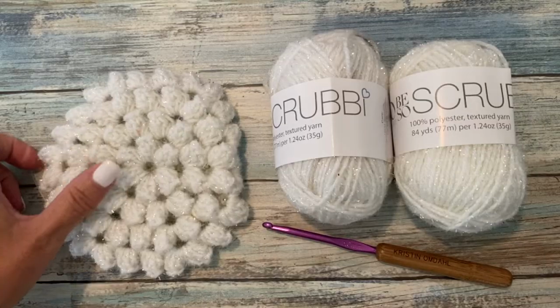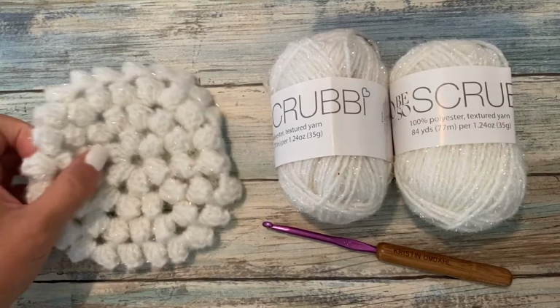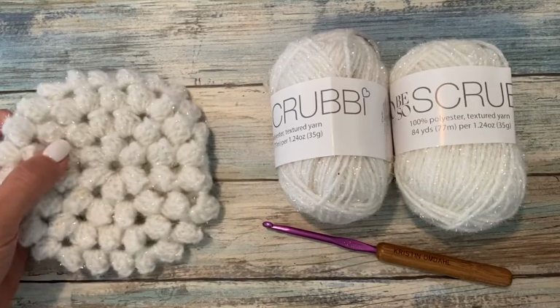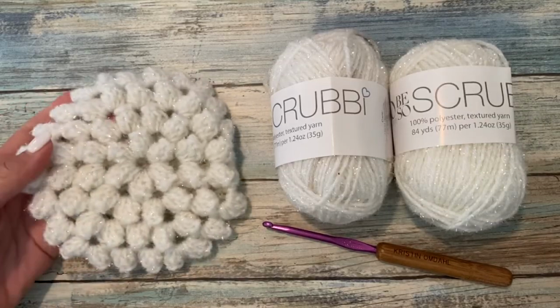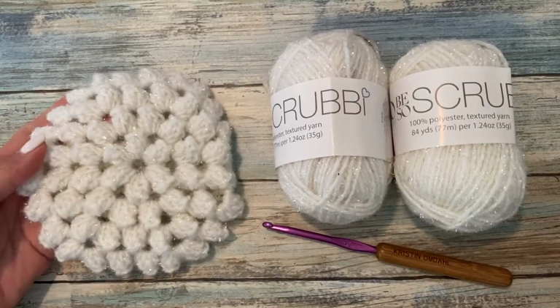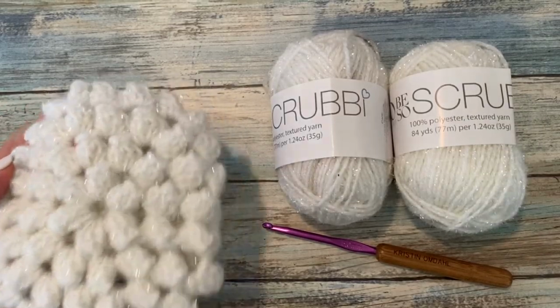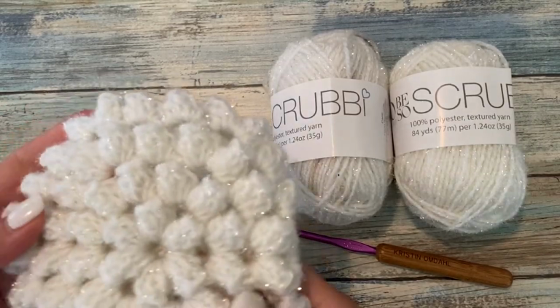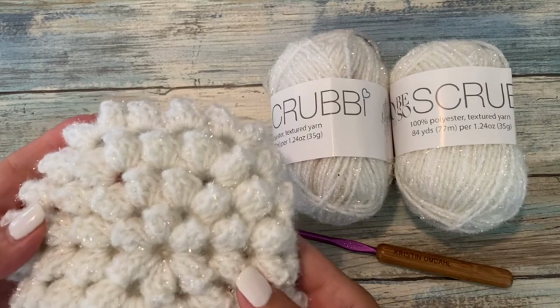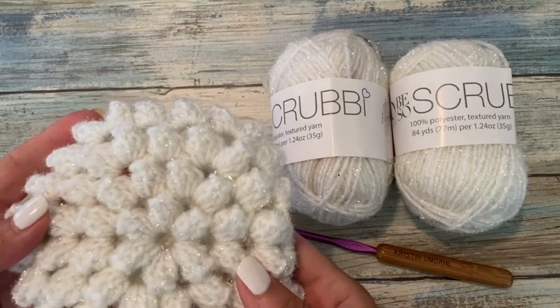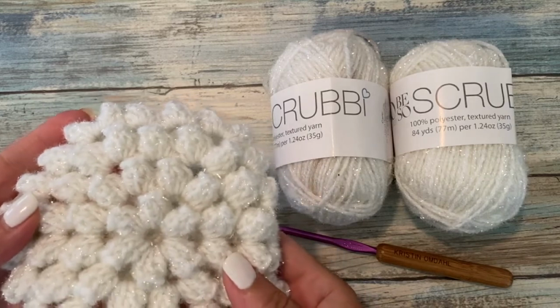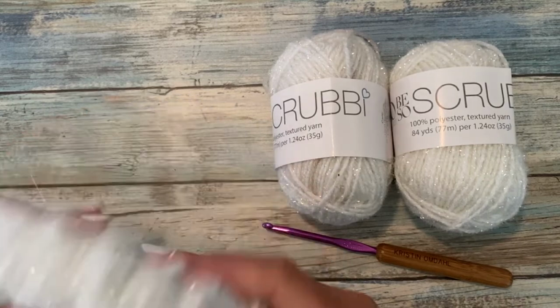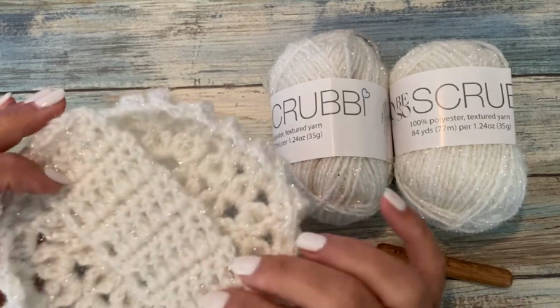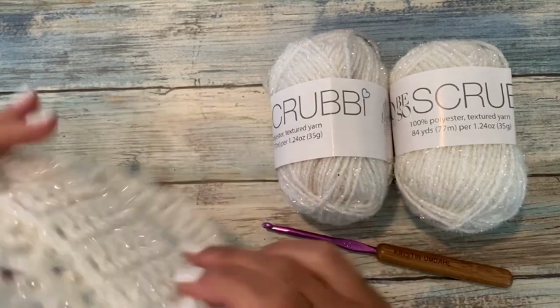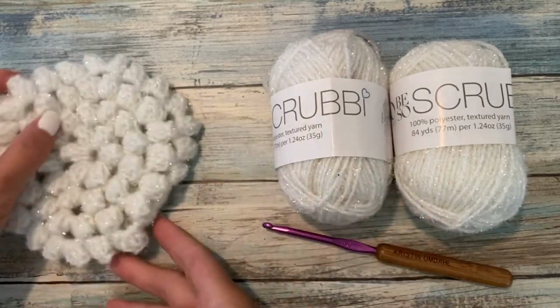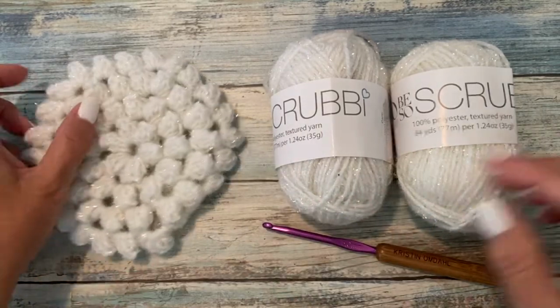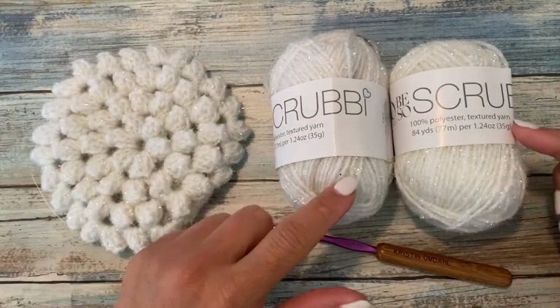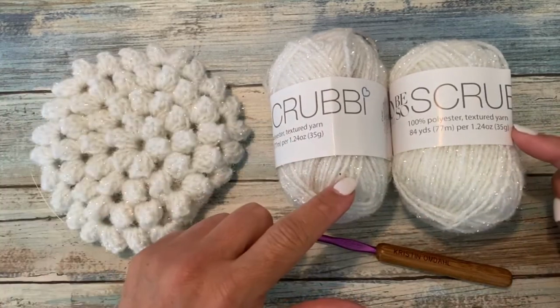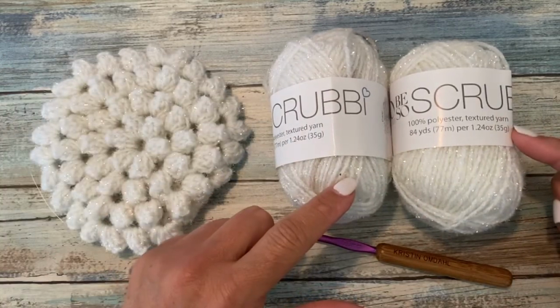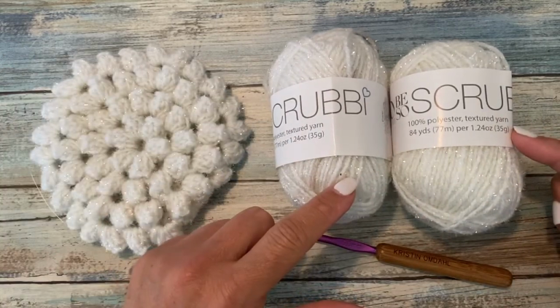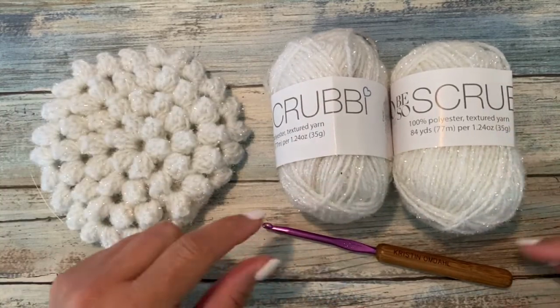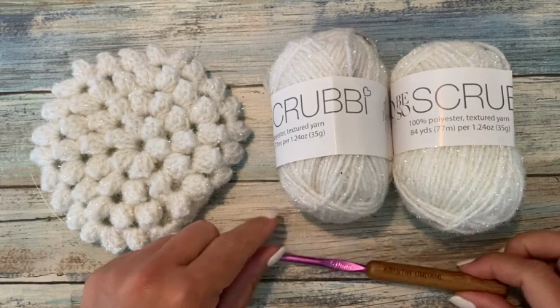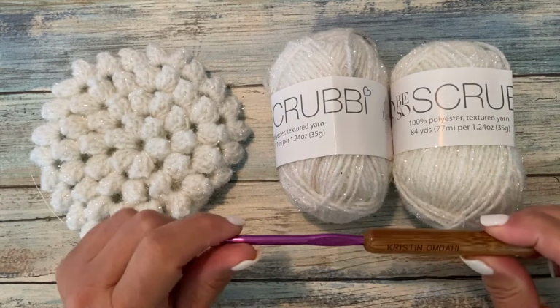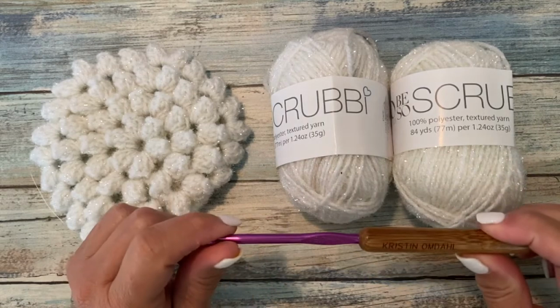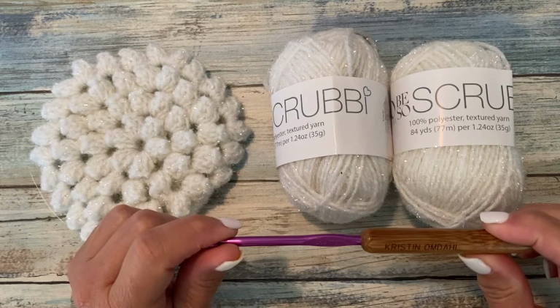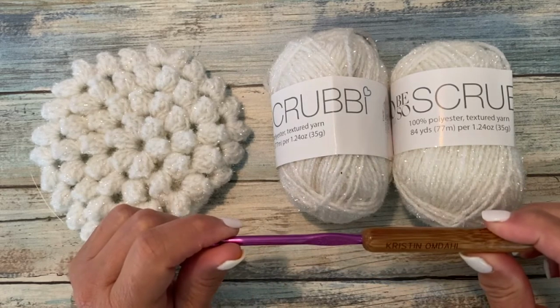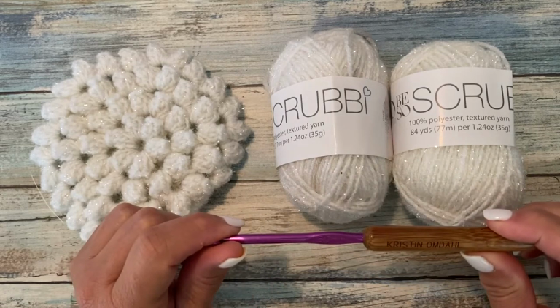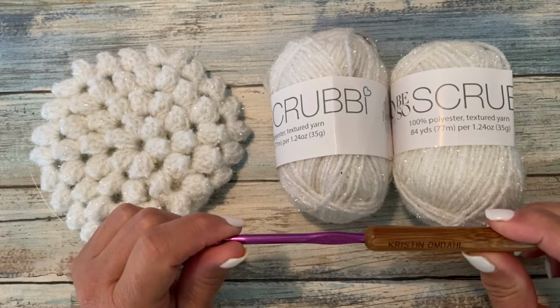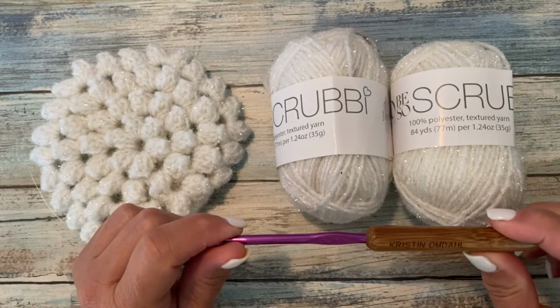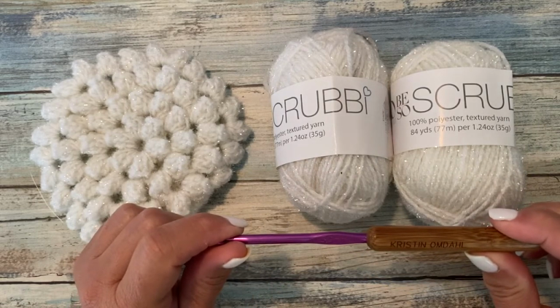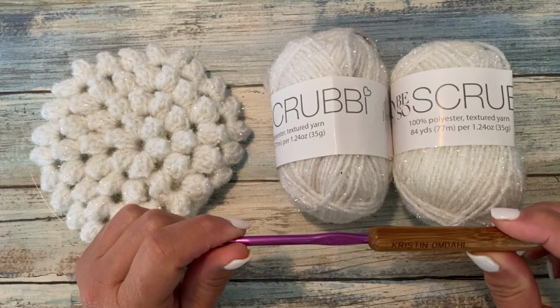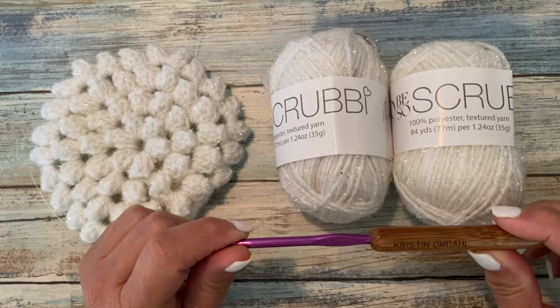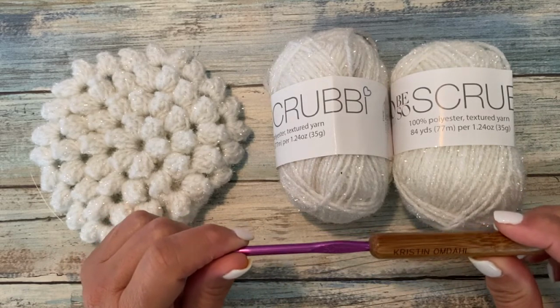In this video, I'm going to show you how to make the flat popcorn mitt with strap. You're going to need two balls of Be Sew Scrubby Yarn and a size H8 or 5 millimeter crochet hook. Let's get started.